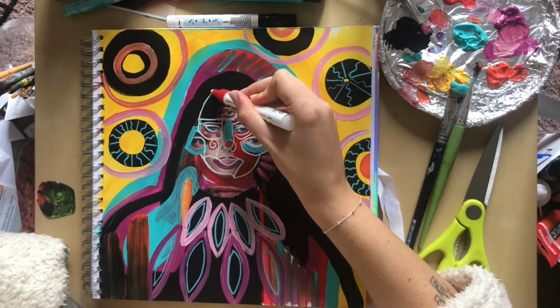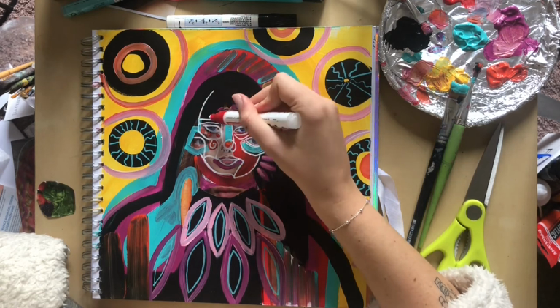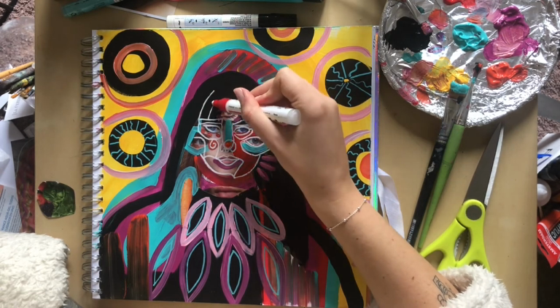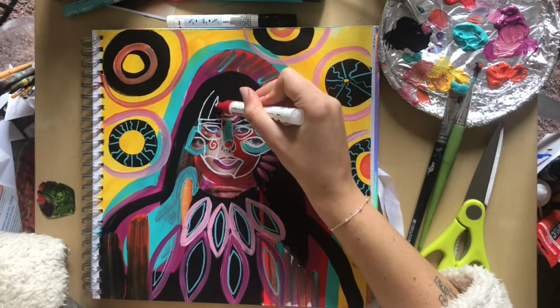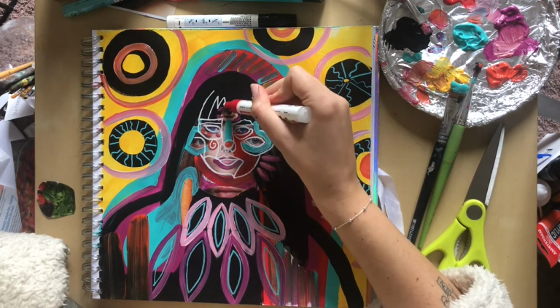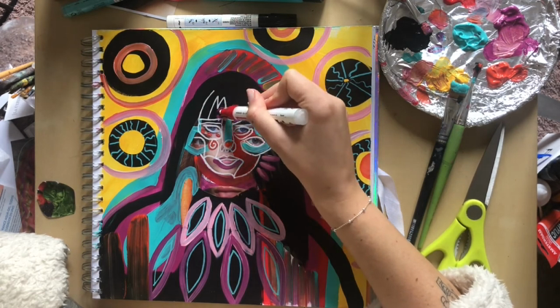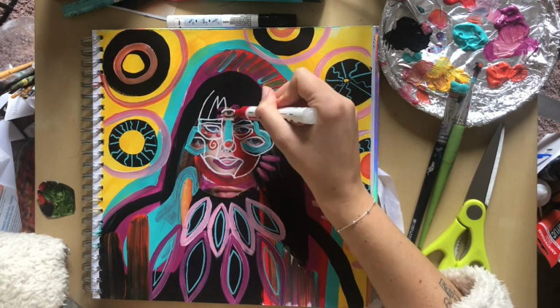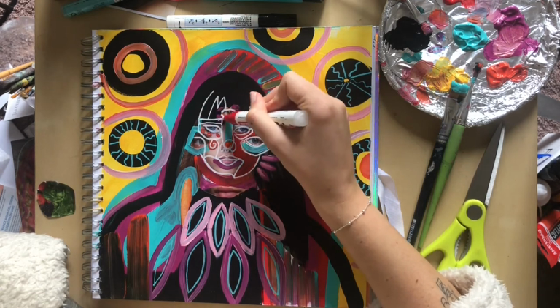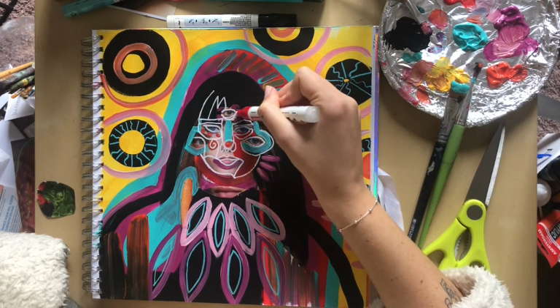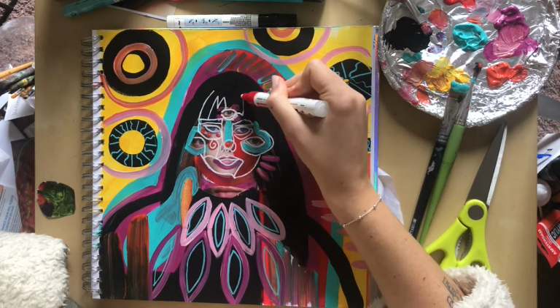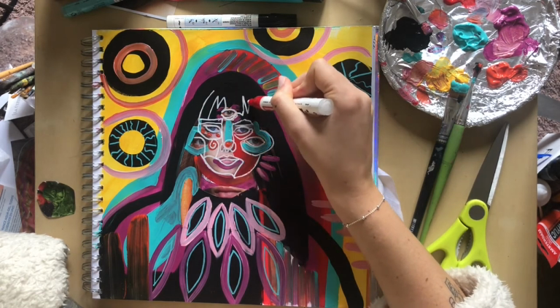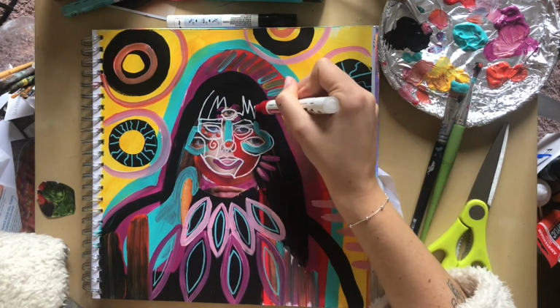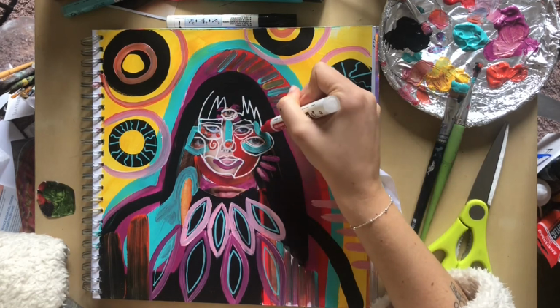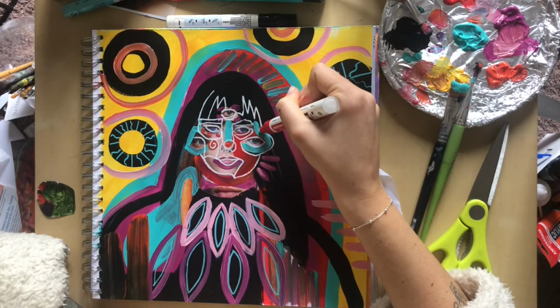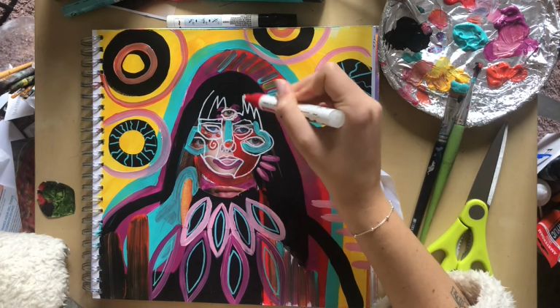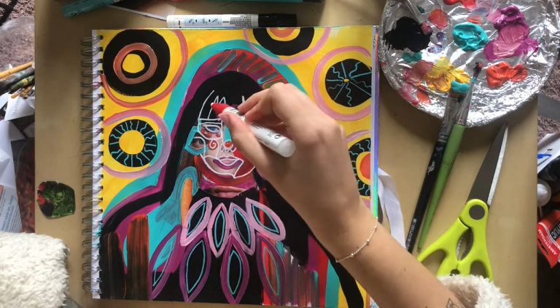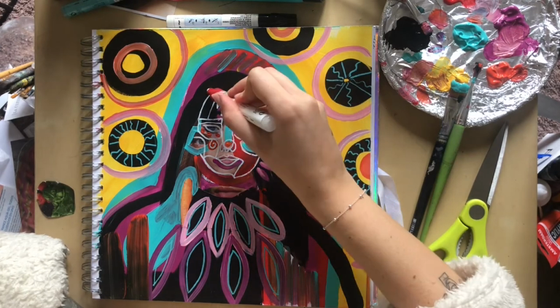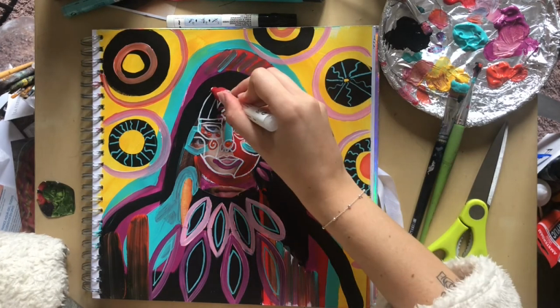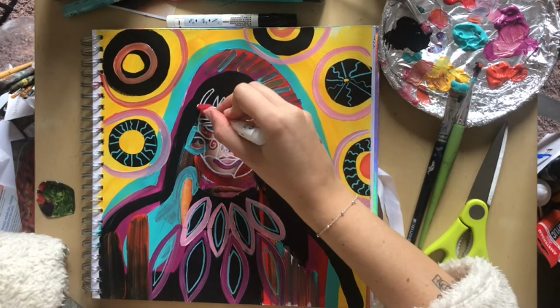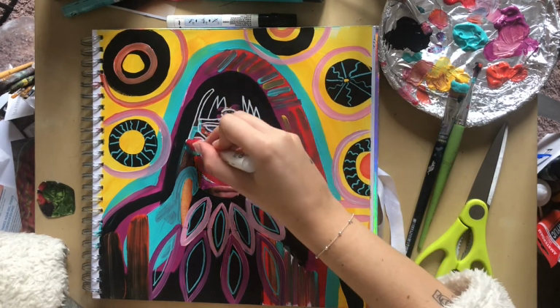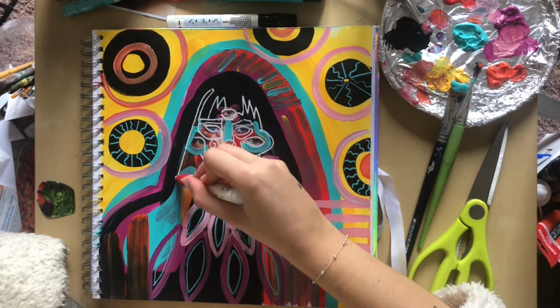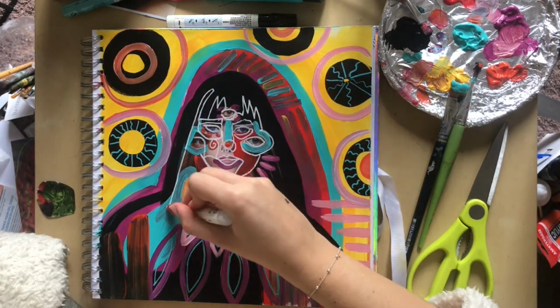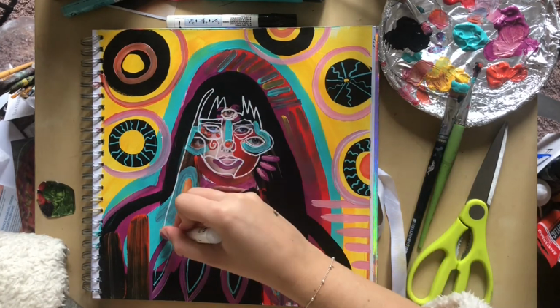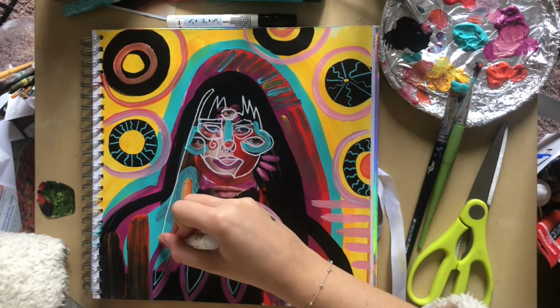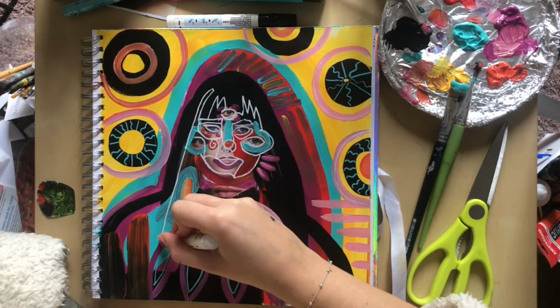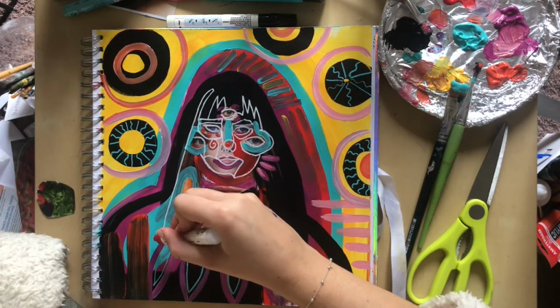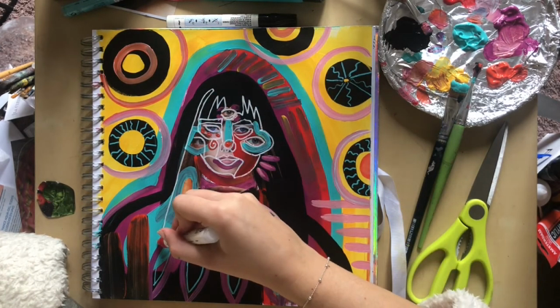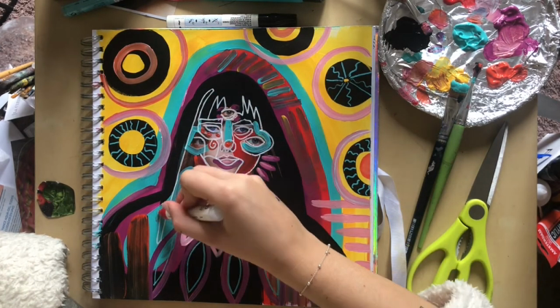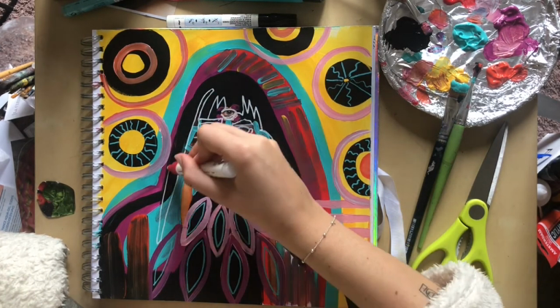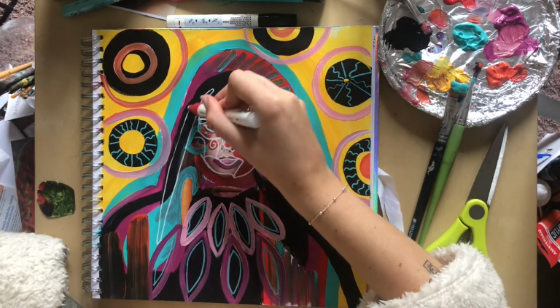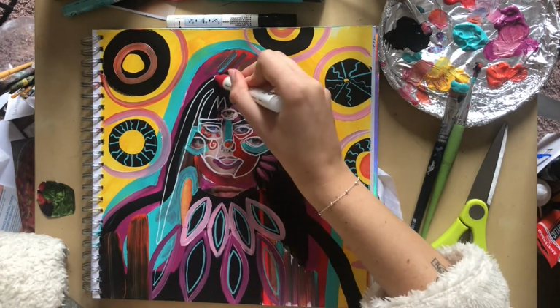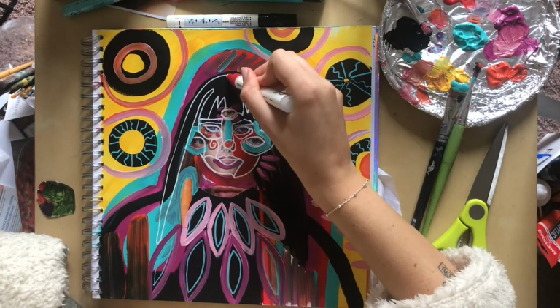I'm going to bring that right down into the hair as well to make her look a bit crazy really.